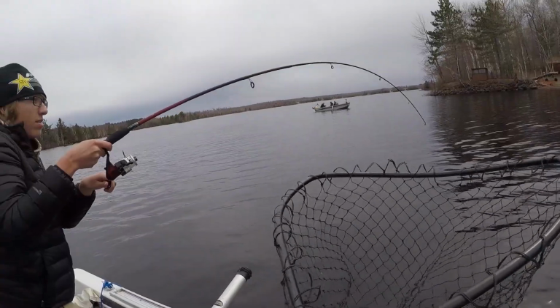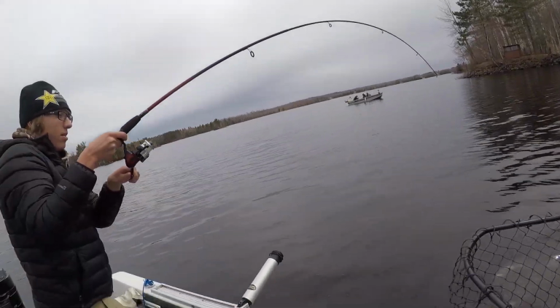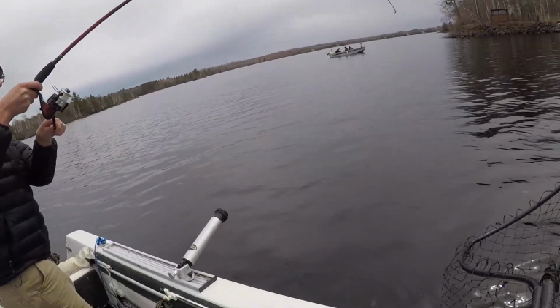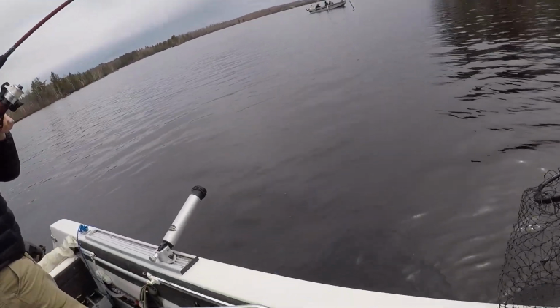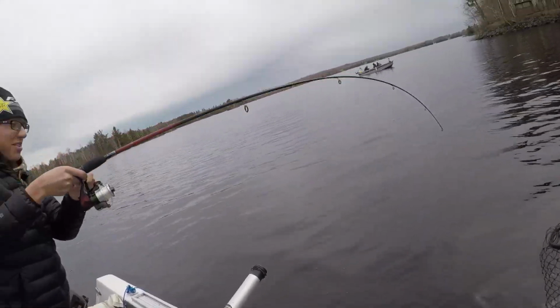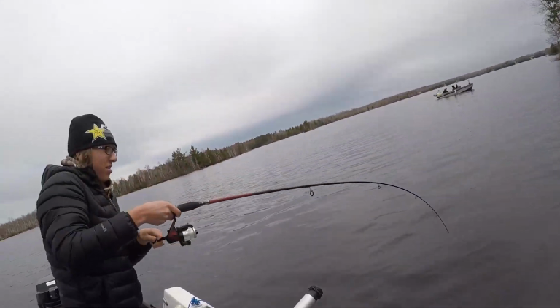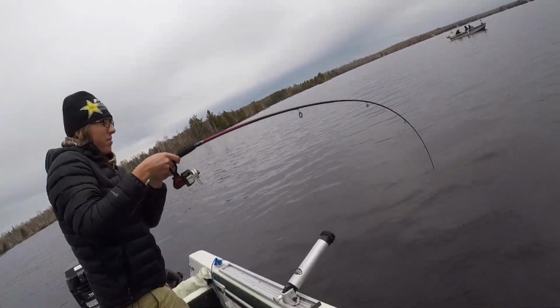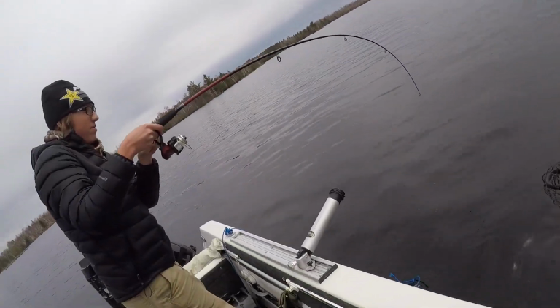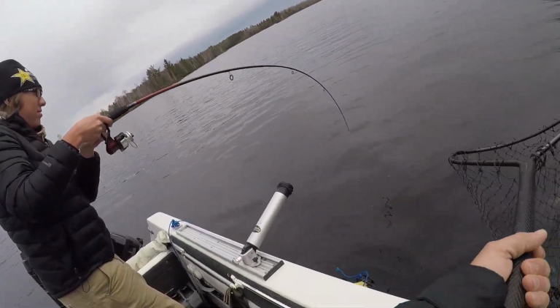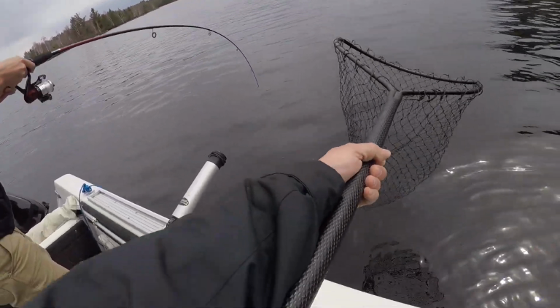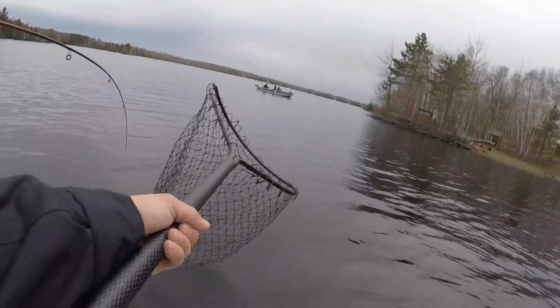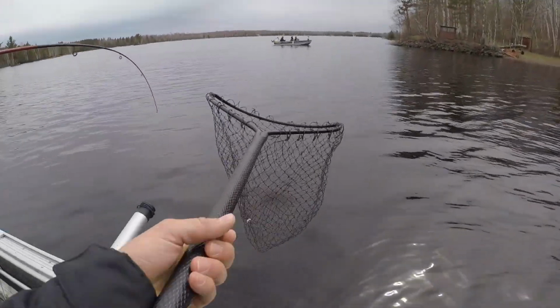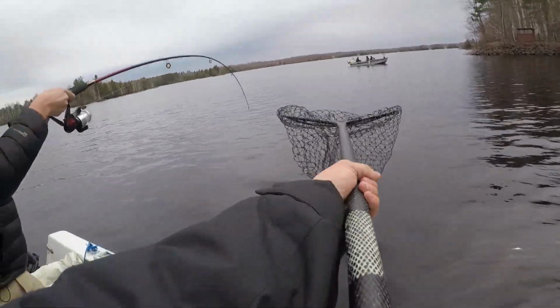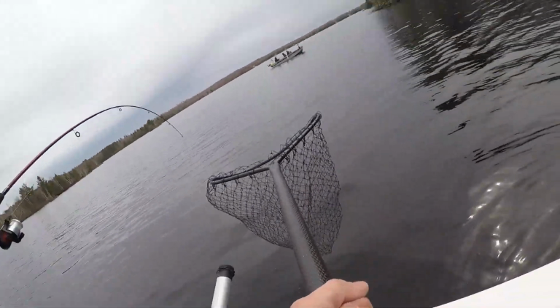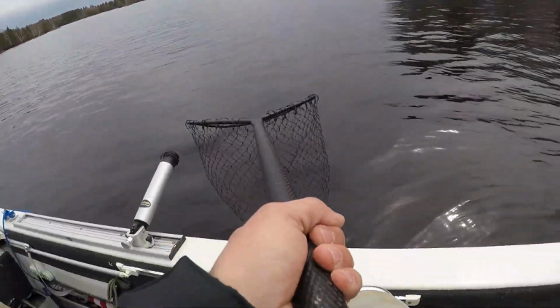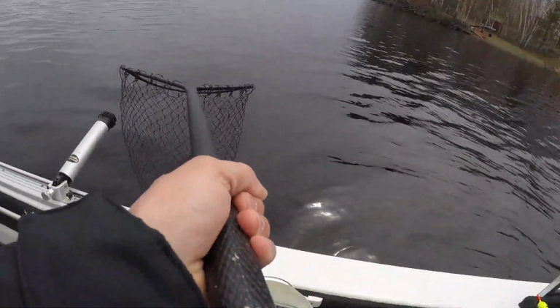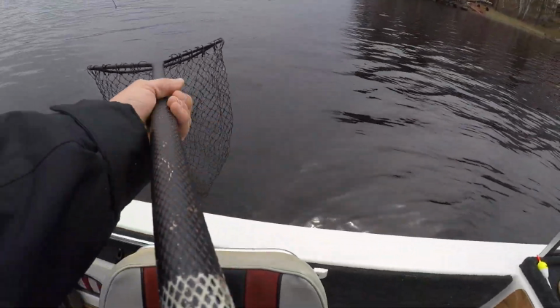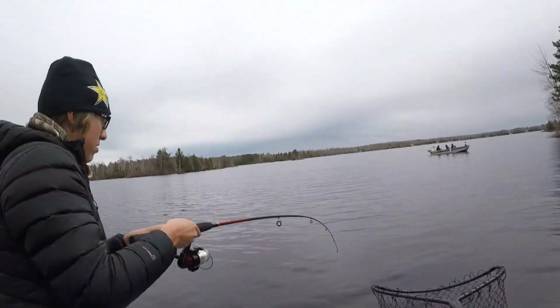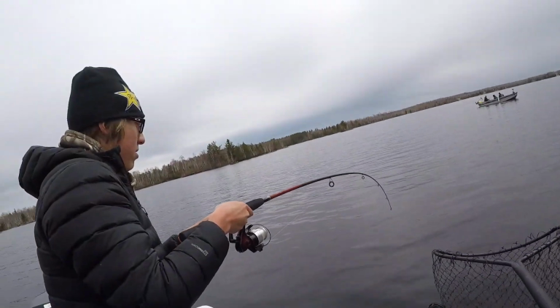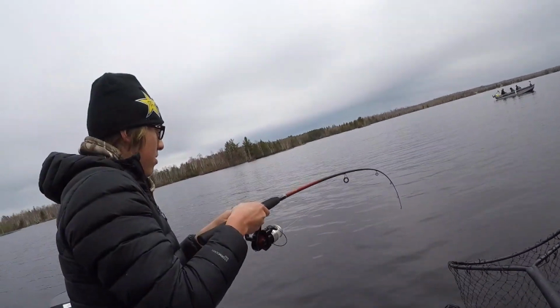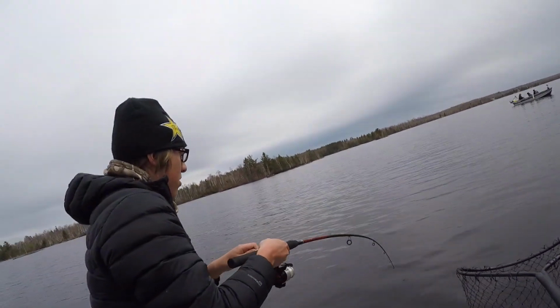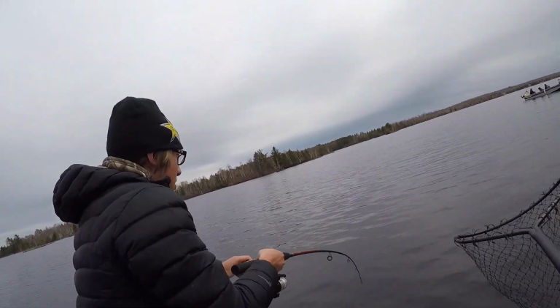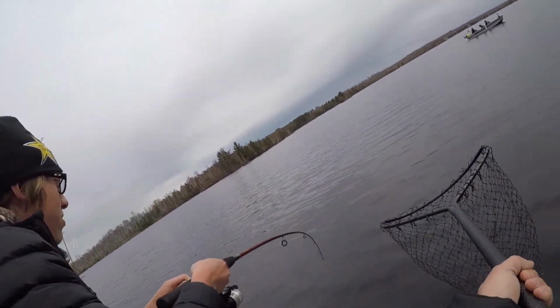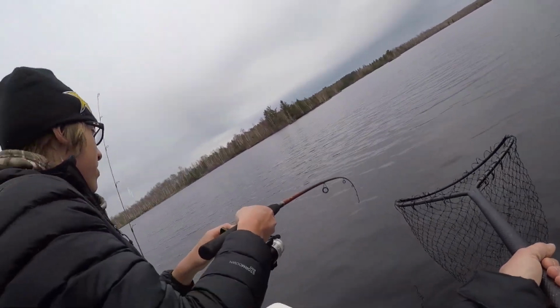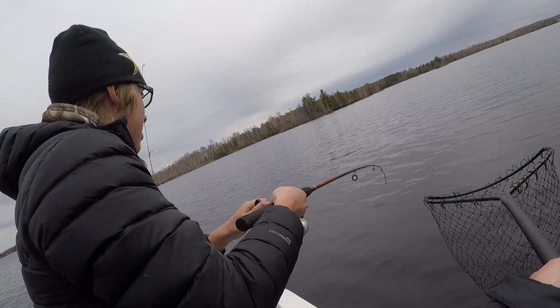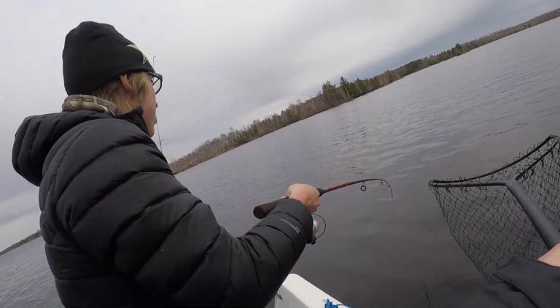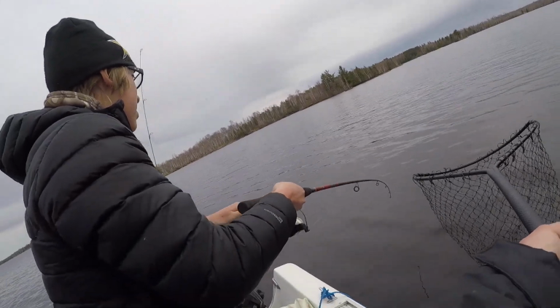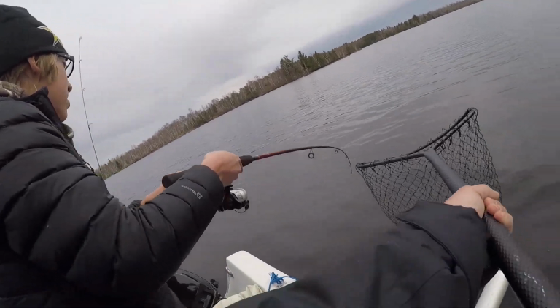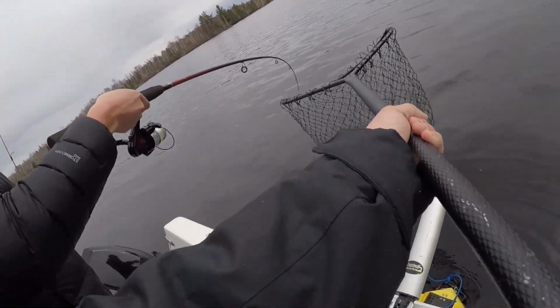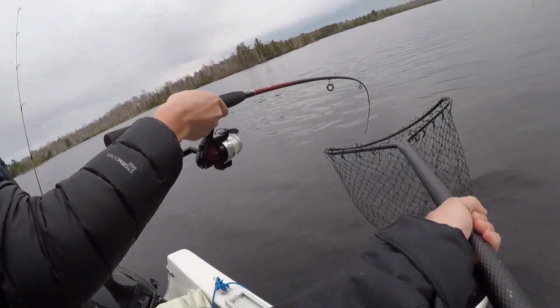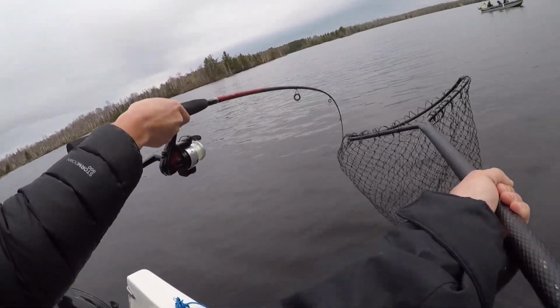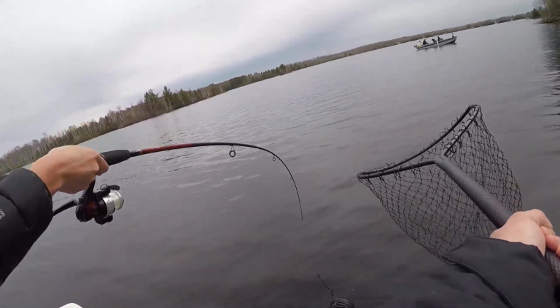Nolan's hooked up on a nice walleye. Nice and easy, bud. Nice walleye — or a pike. That's a pike. Nice pike.